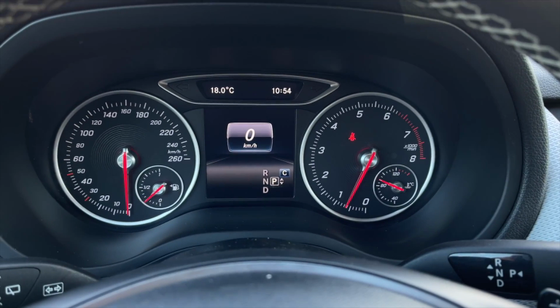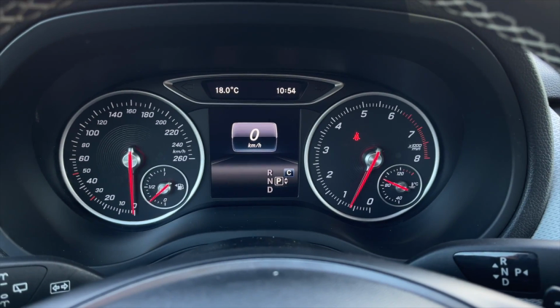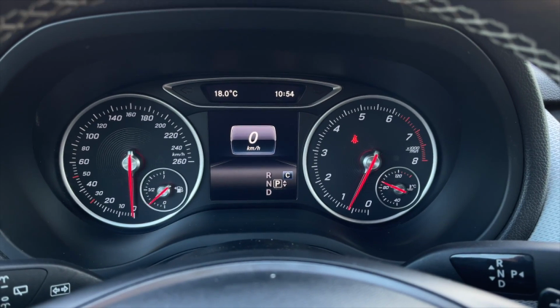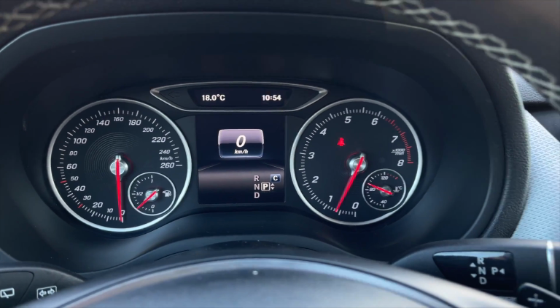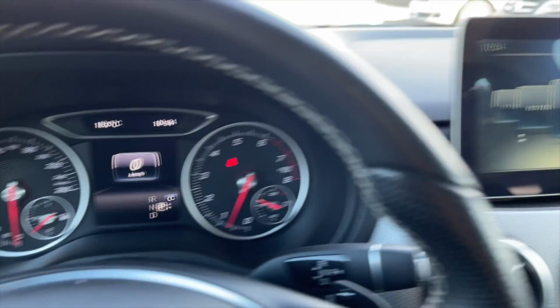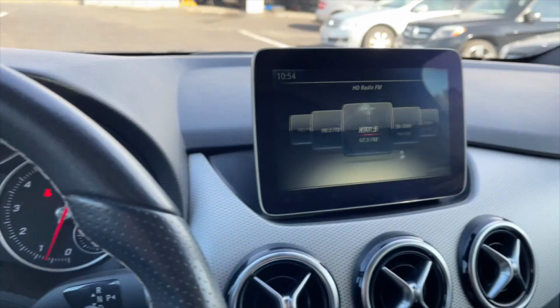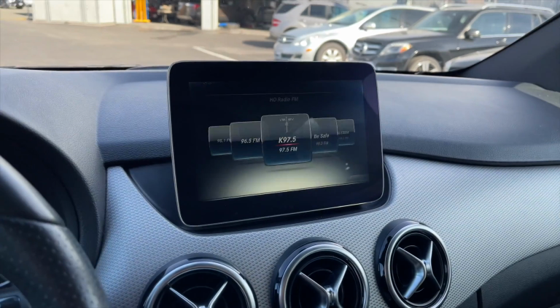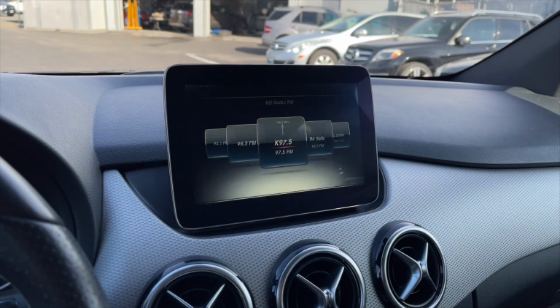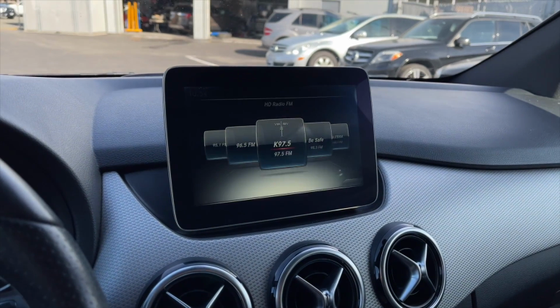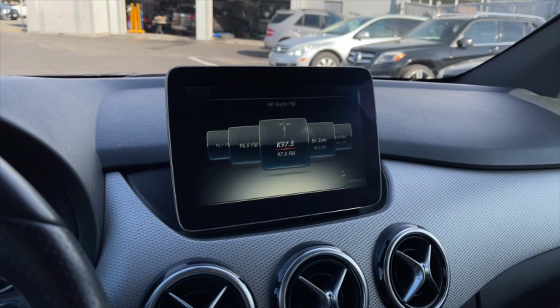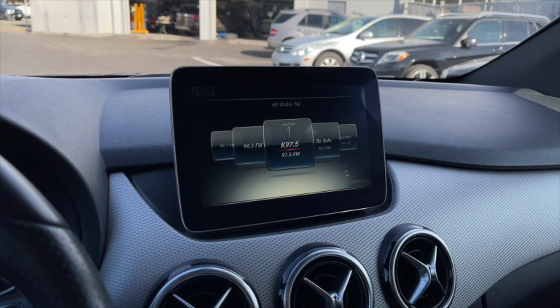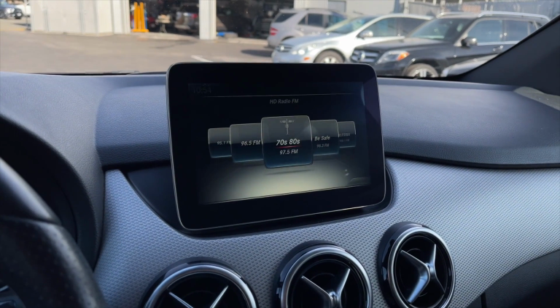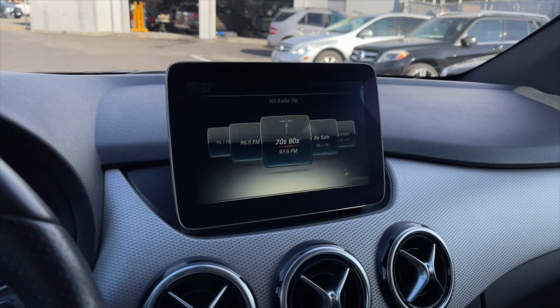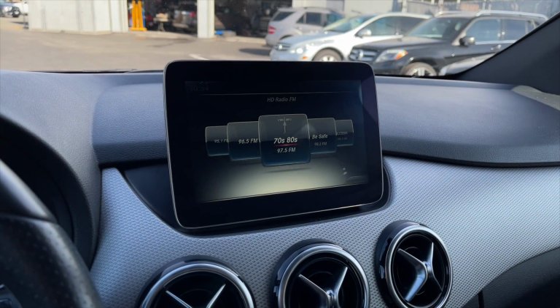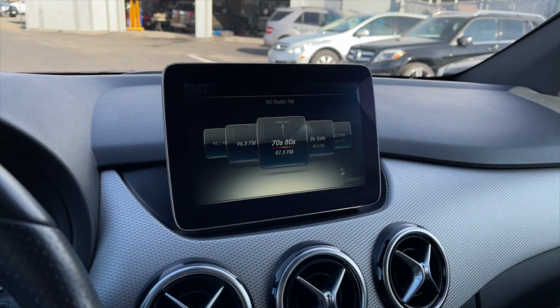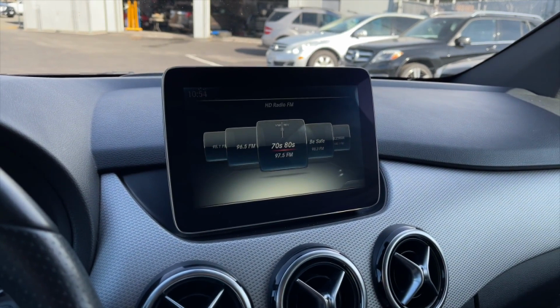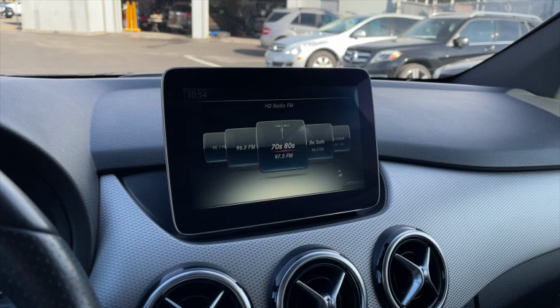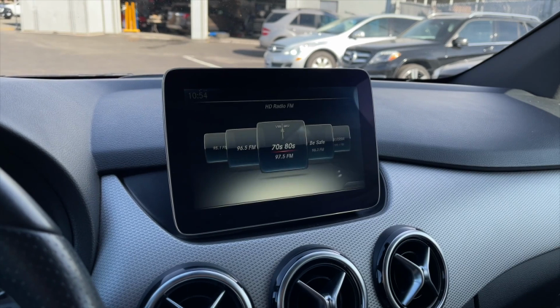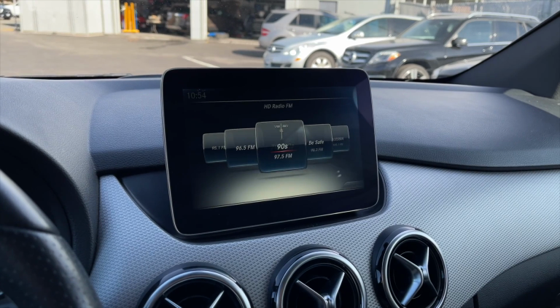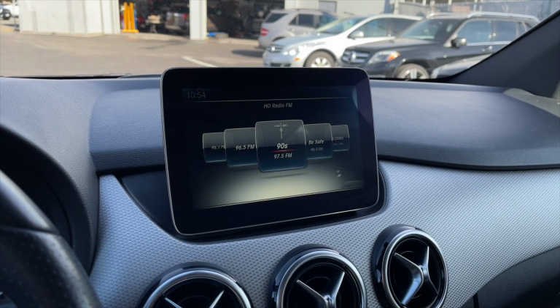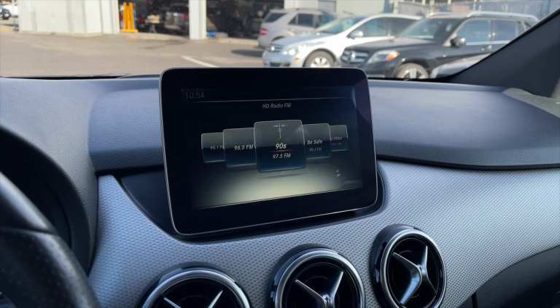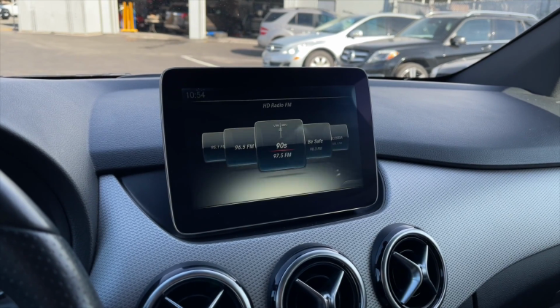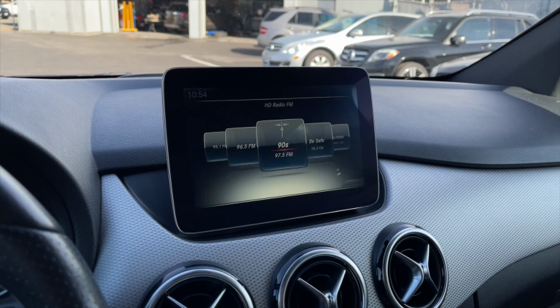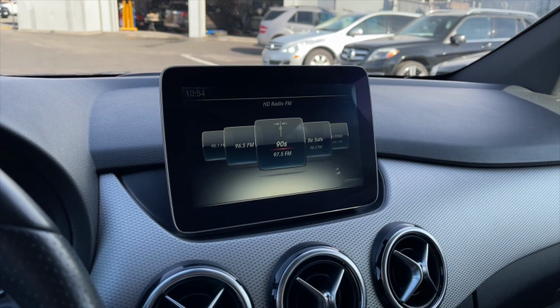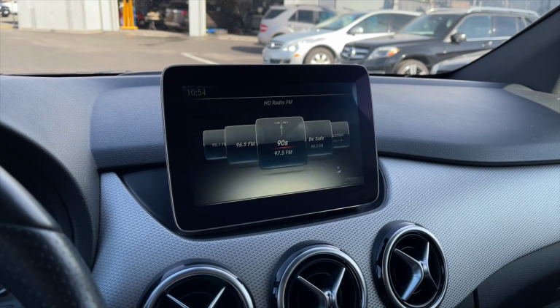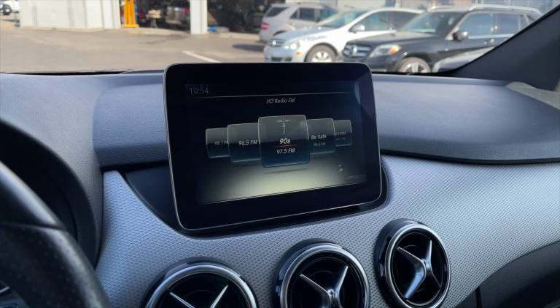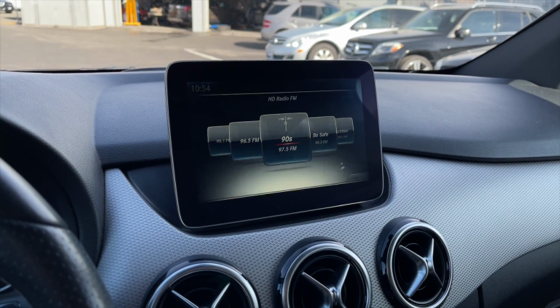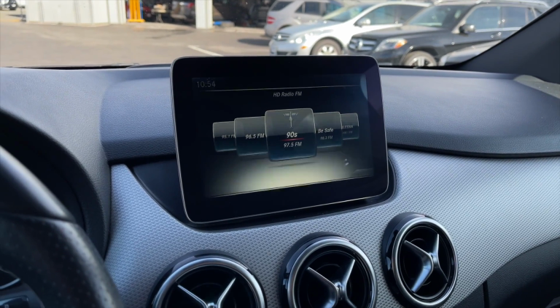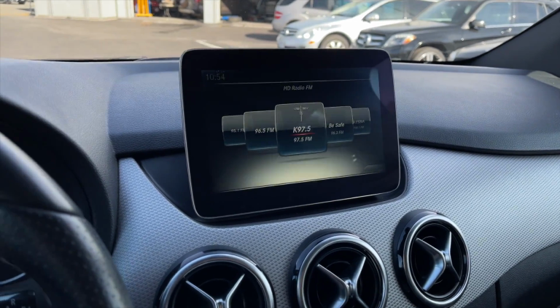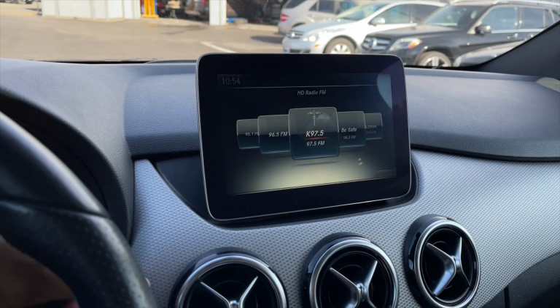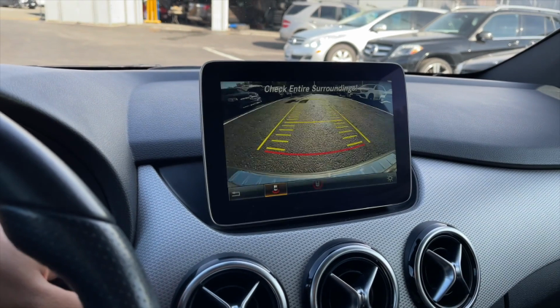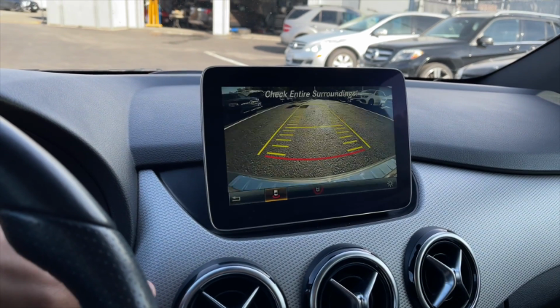Here's a view of the speedometer. For your media — don't worry too much about the flickering, it's just because of the camera — but you do get AM/FM radio, and this B-Class supports Apple CarPlay along with Android Auto. Here's your rear view camera.